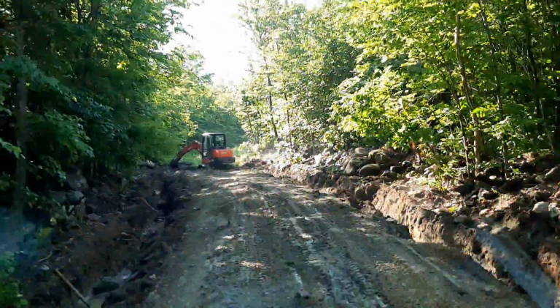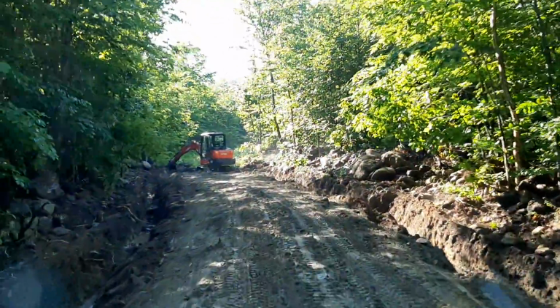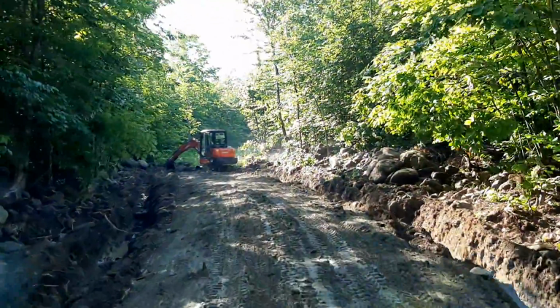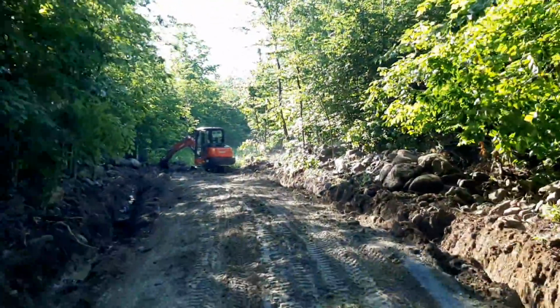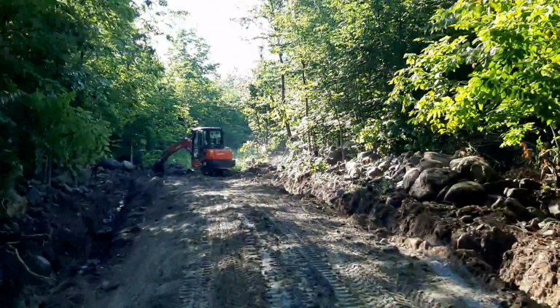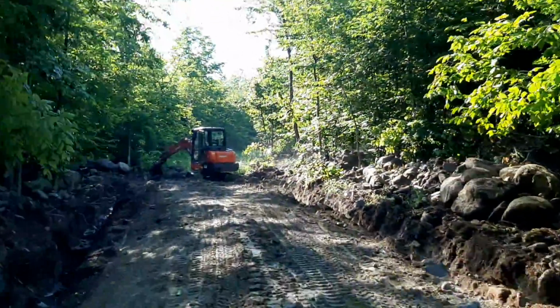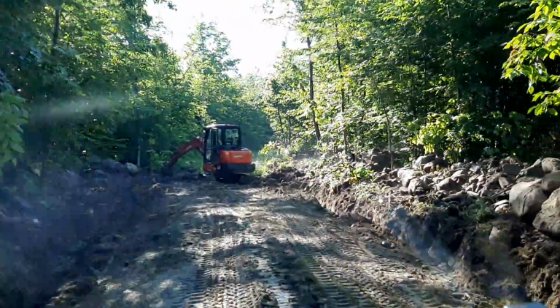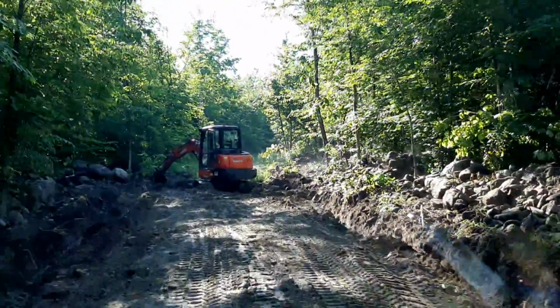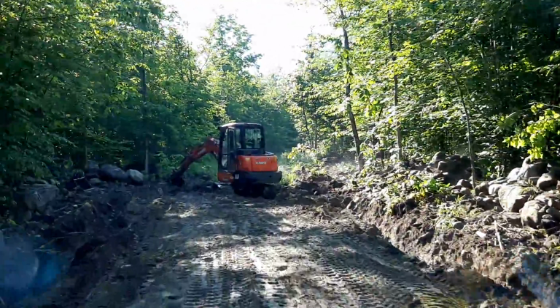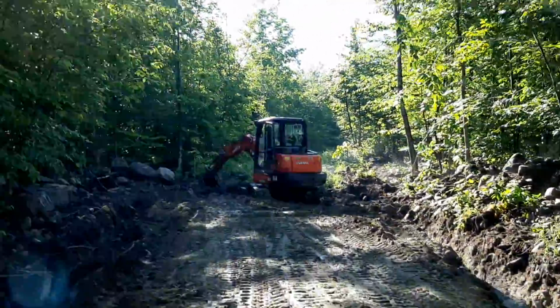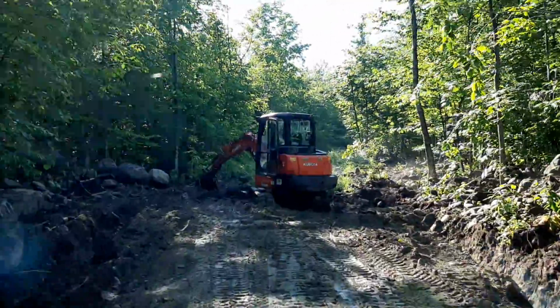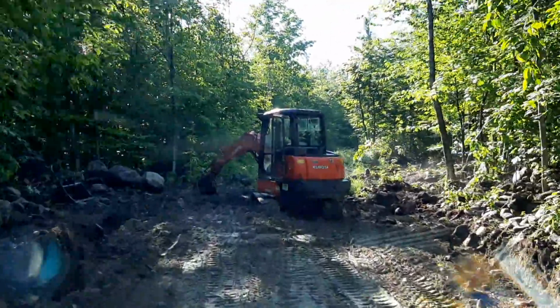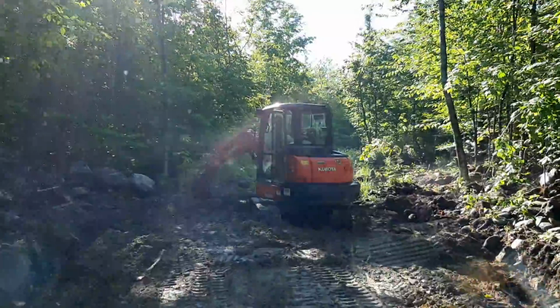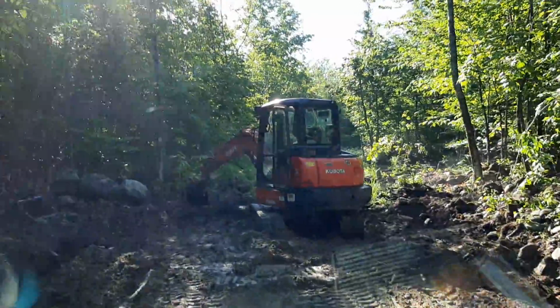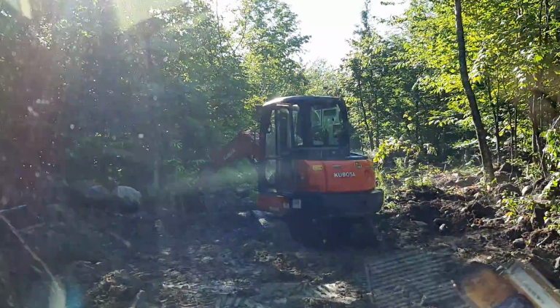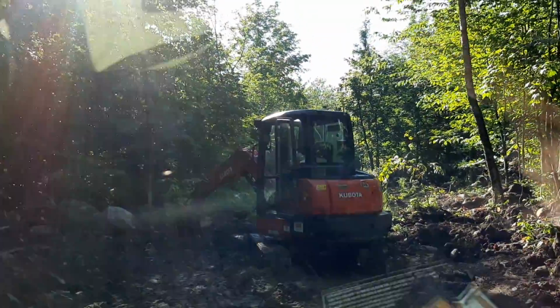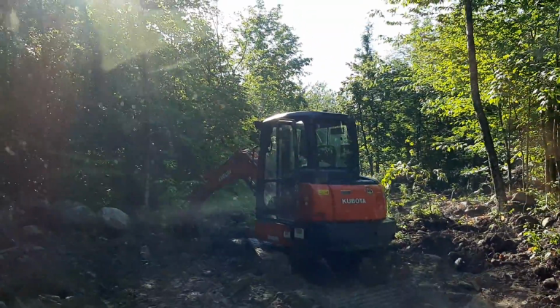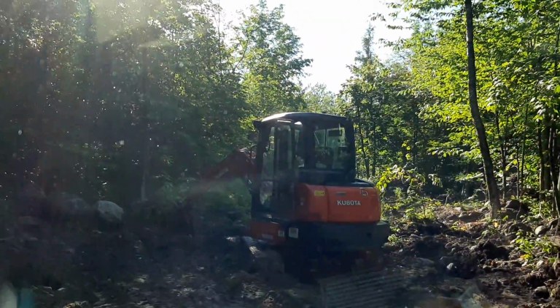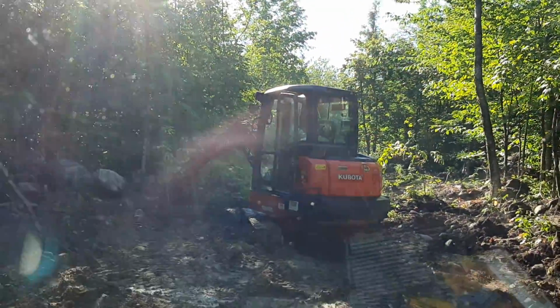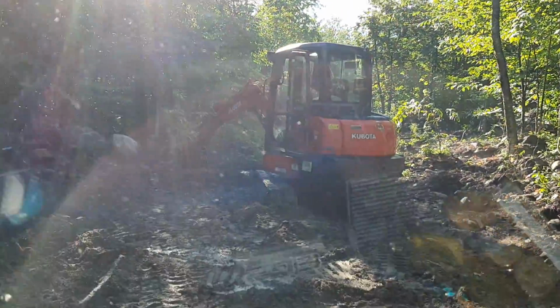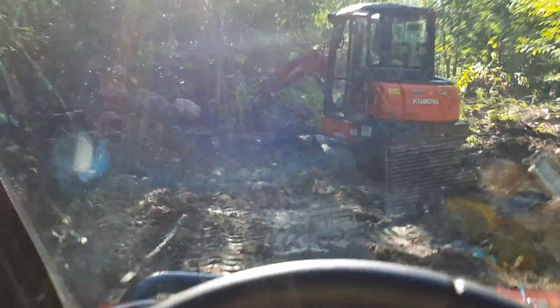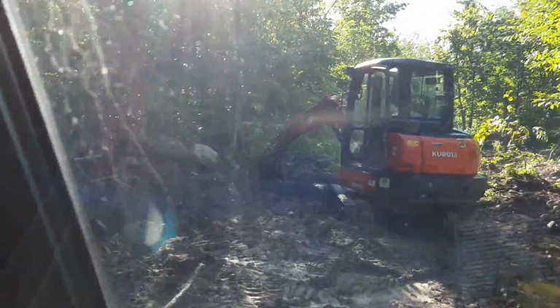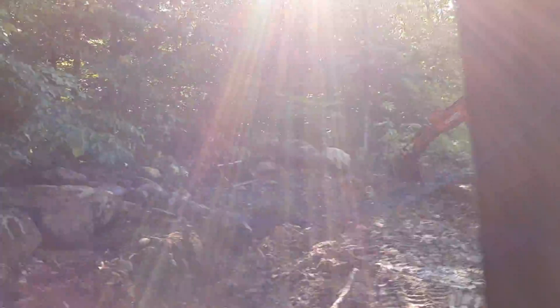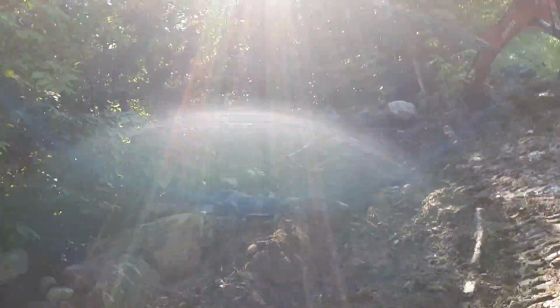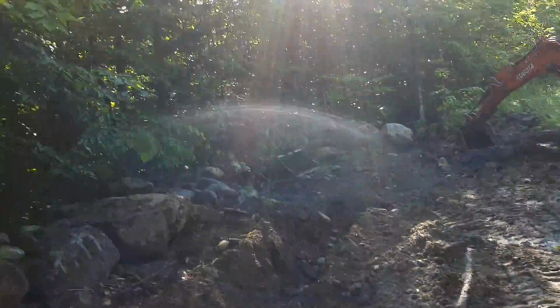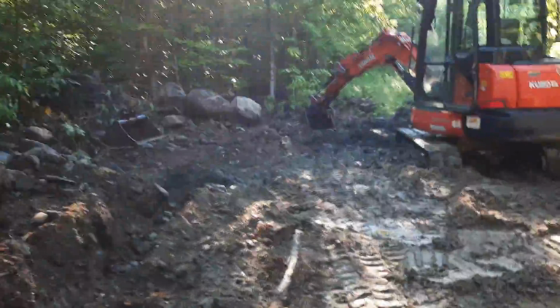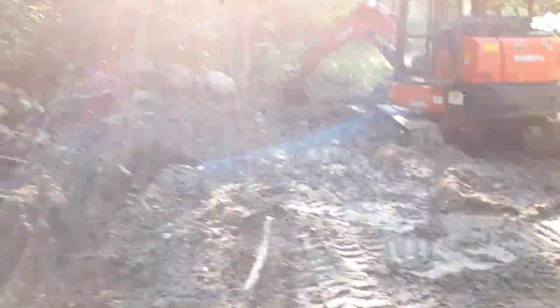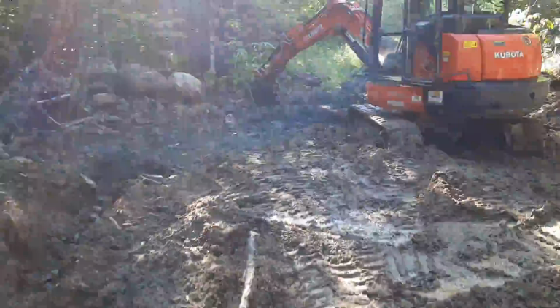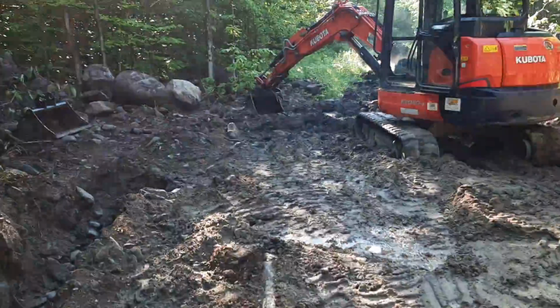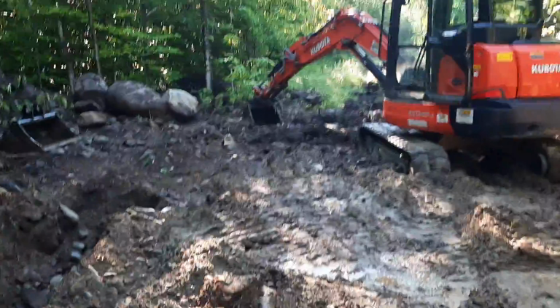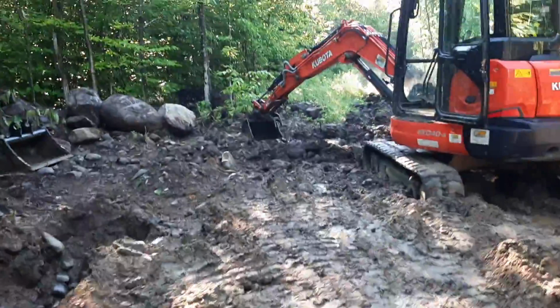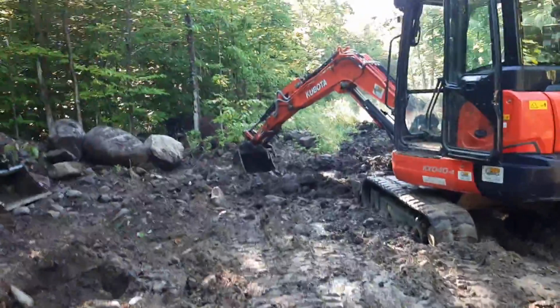Once I got the tractor stuck, I said, well, I might as well do excavator work, which is what I'm going to do all day today. I'll show you what kind of mess I've got going on up here.